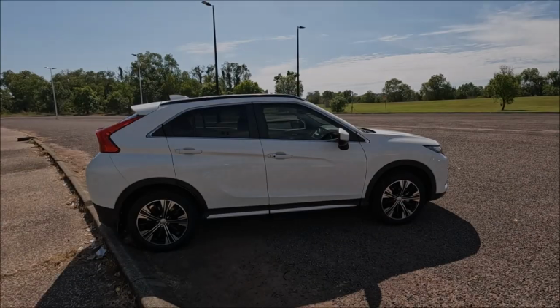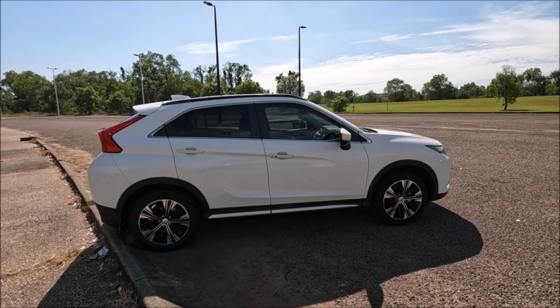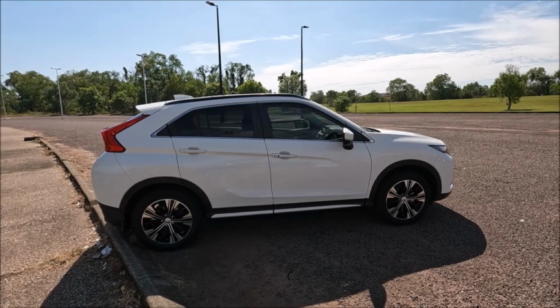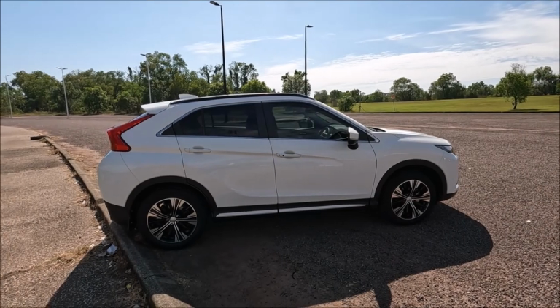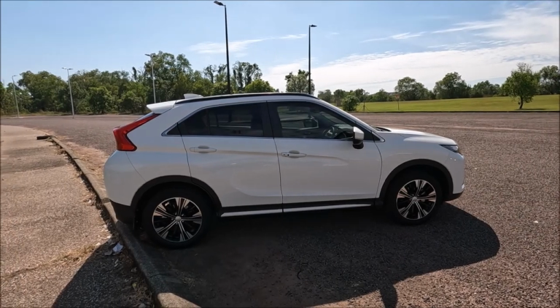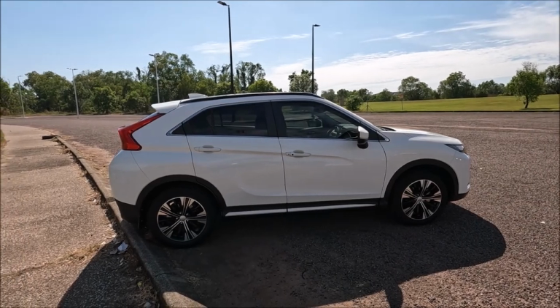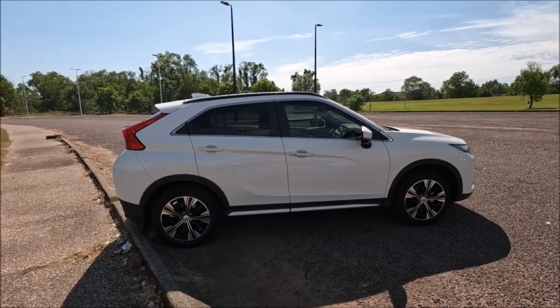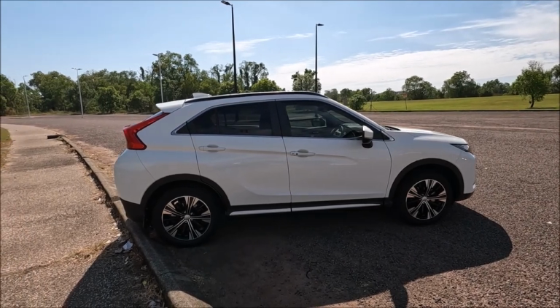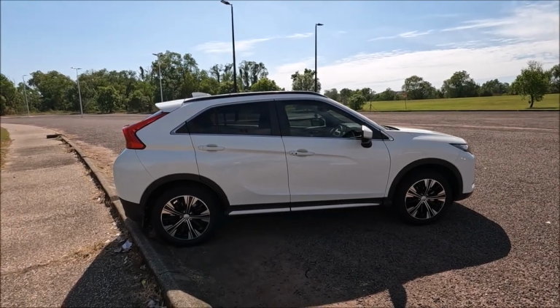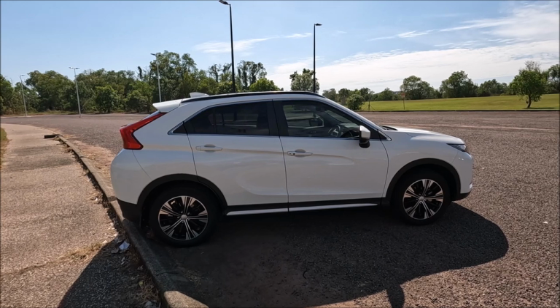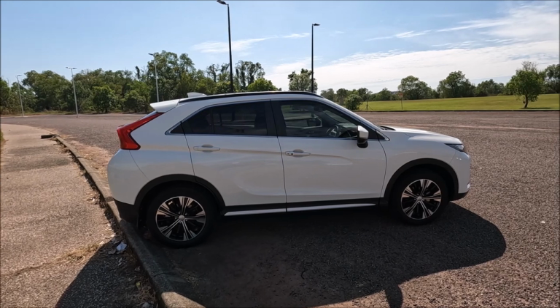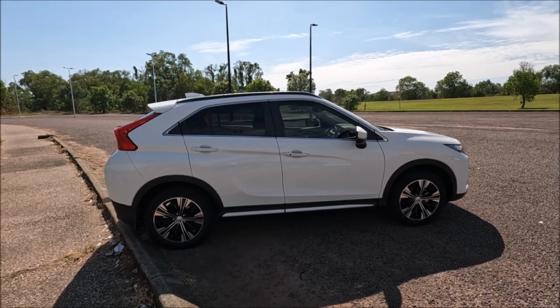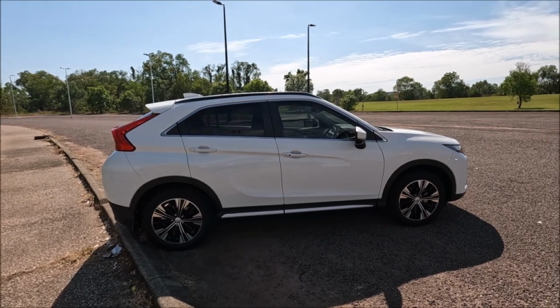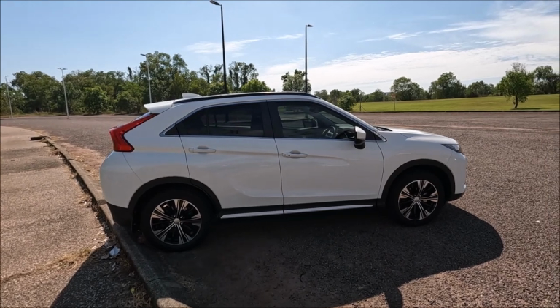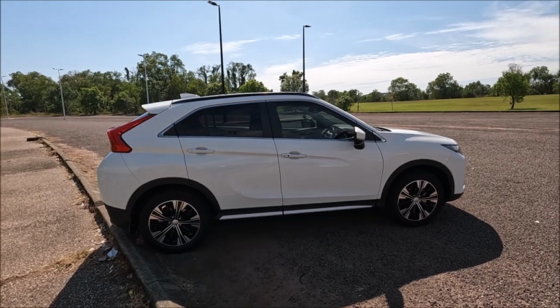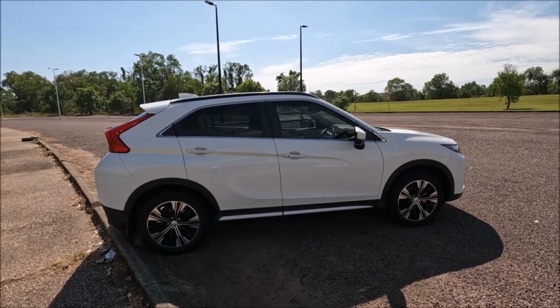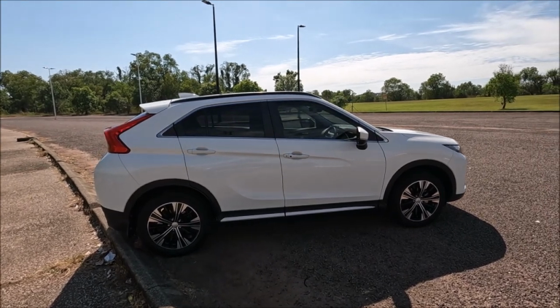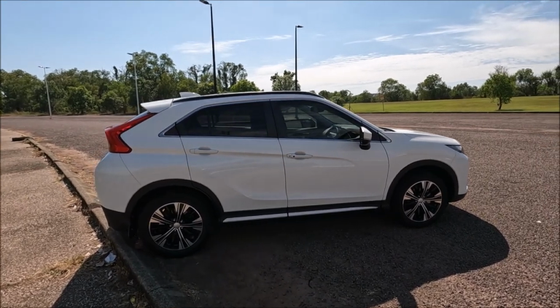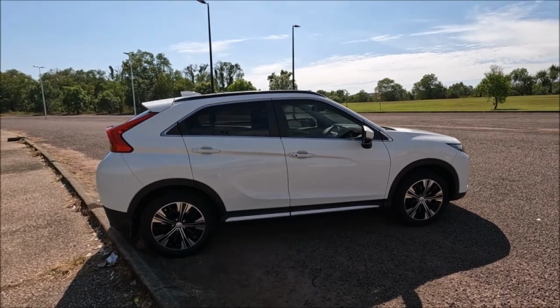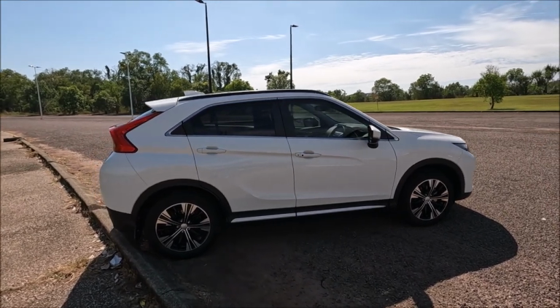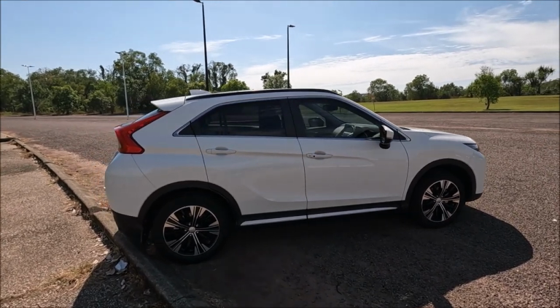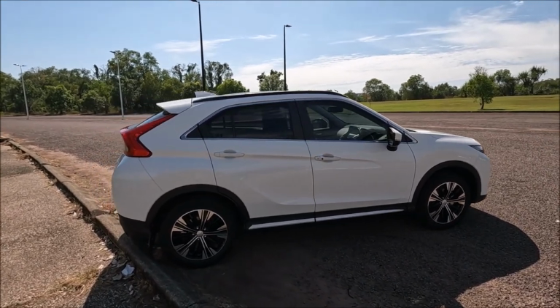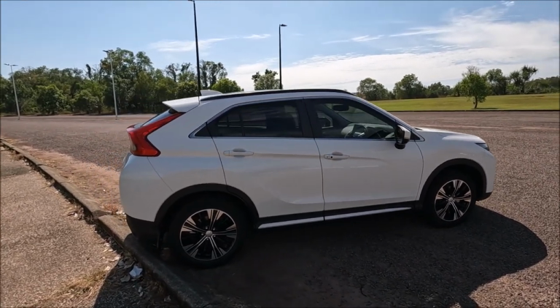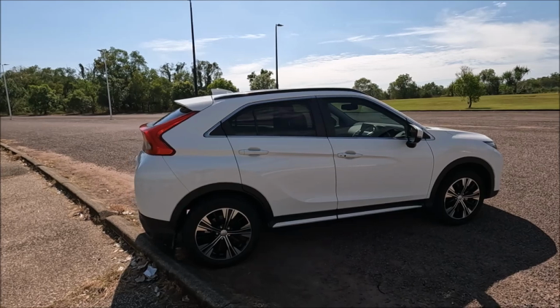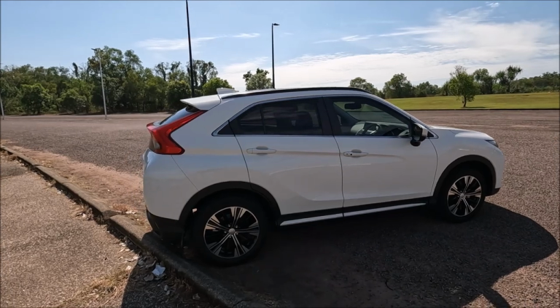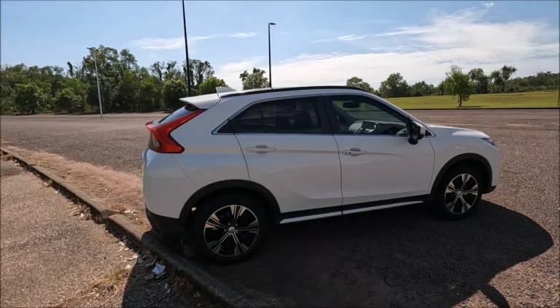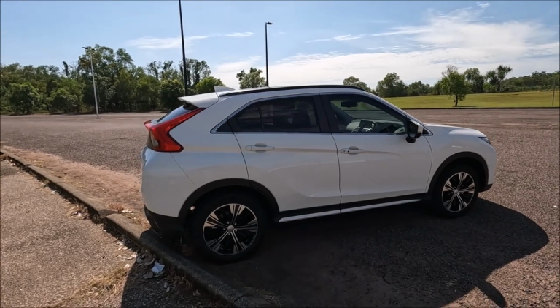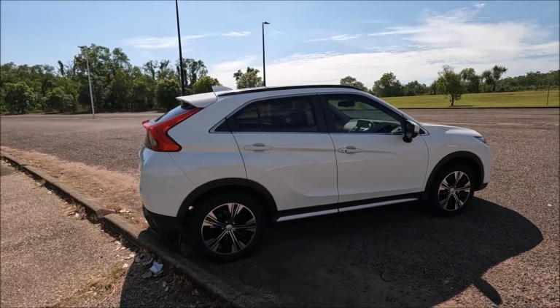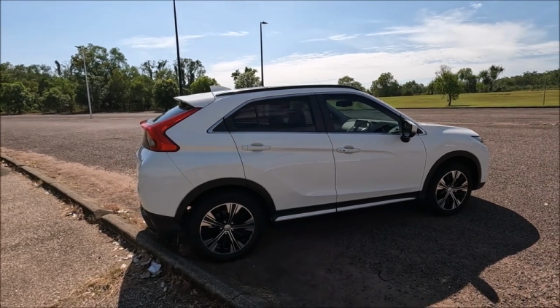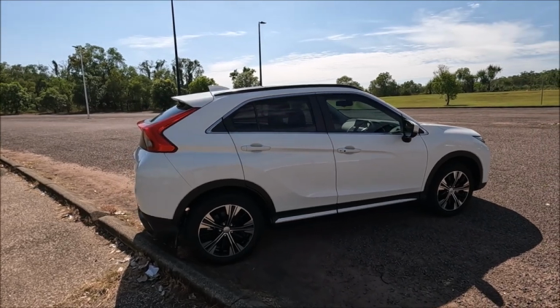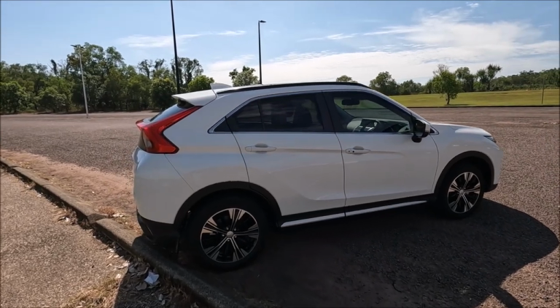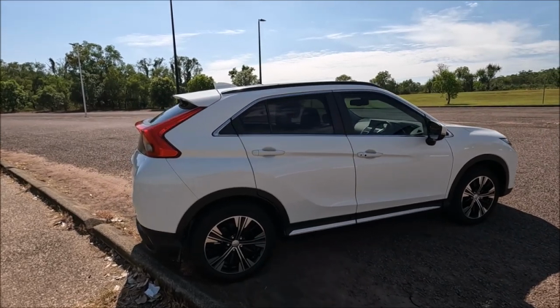Hi there guys, welcome to another Ross Perry Productions video. In this video I have a 2018 Mitsubishi Eclipse Cross and I'm going to show you where the standard toolkit is as well as the jacking points on the car.